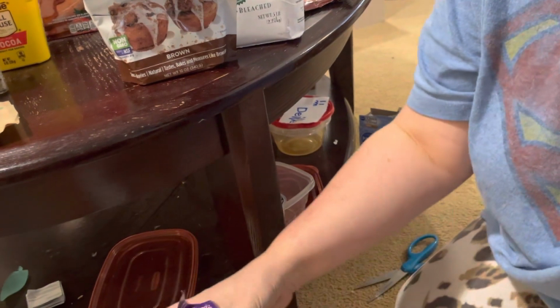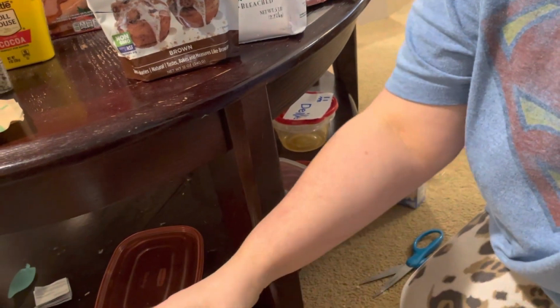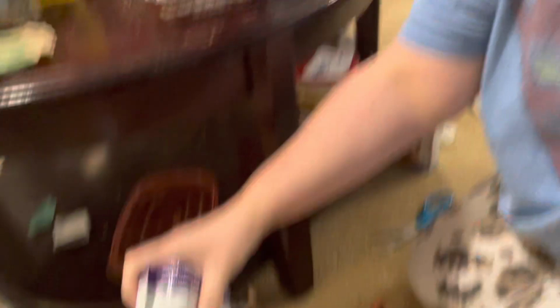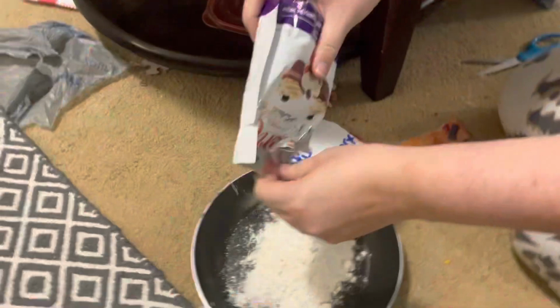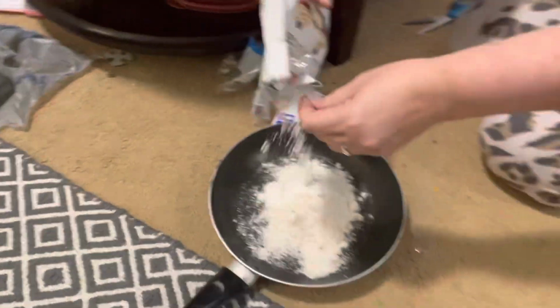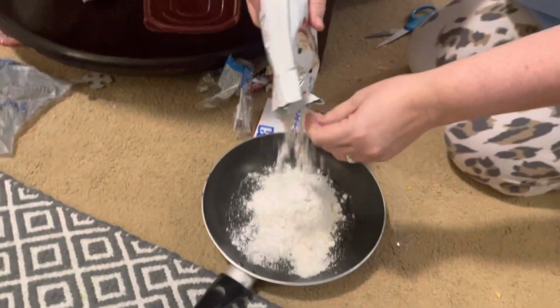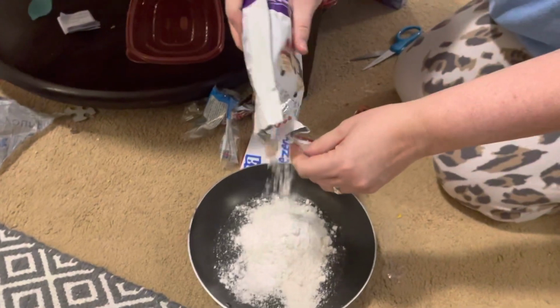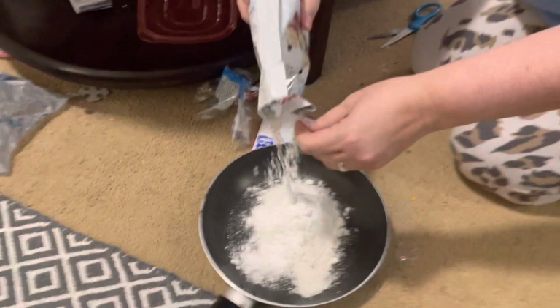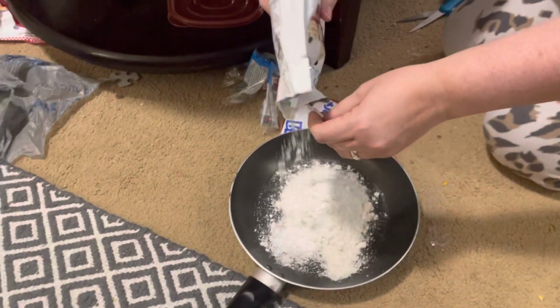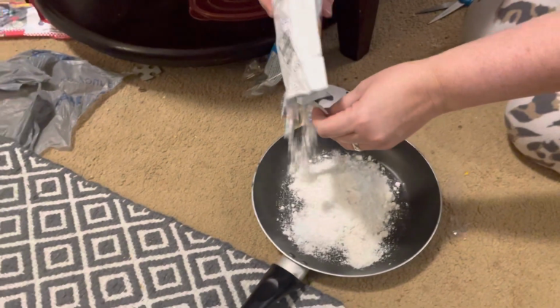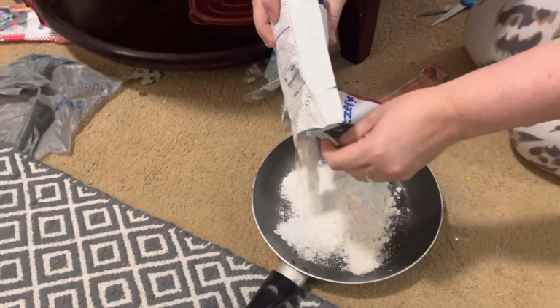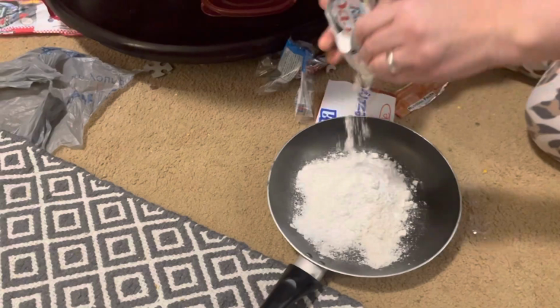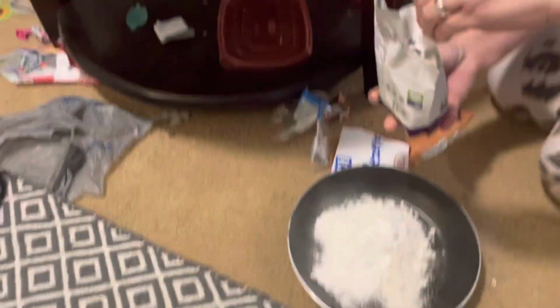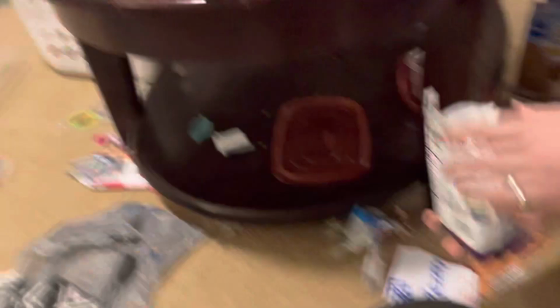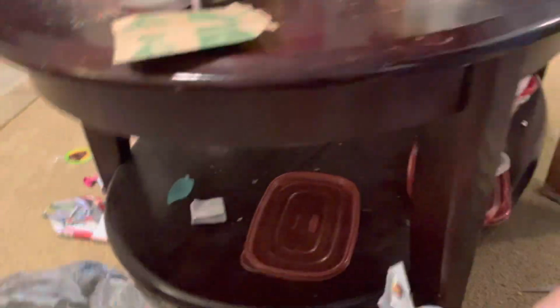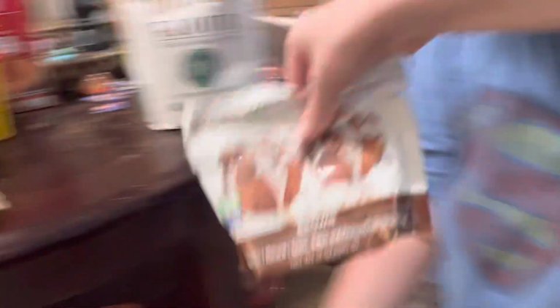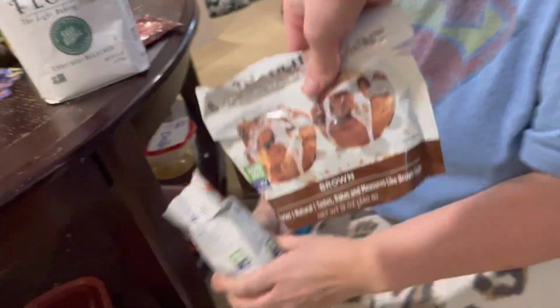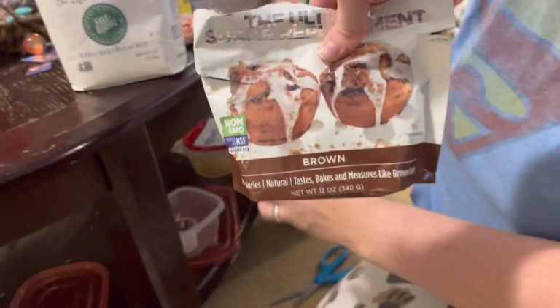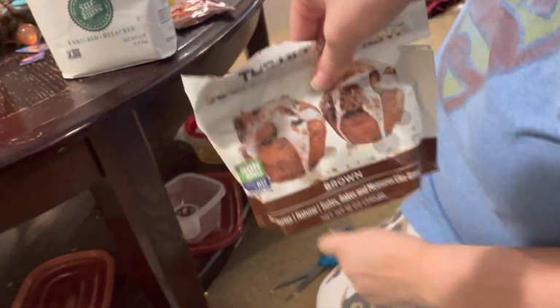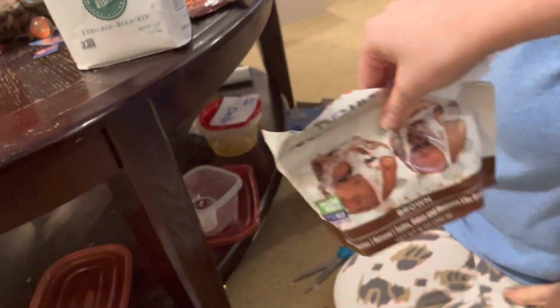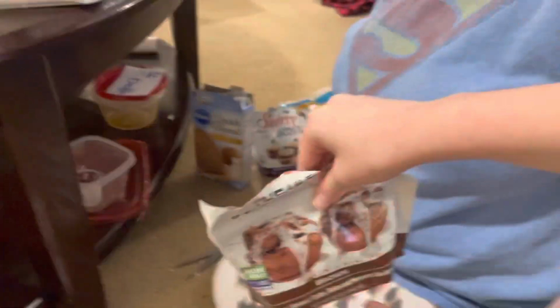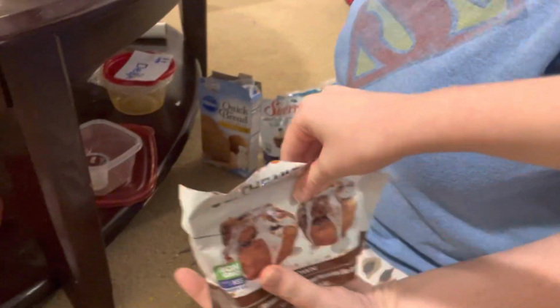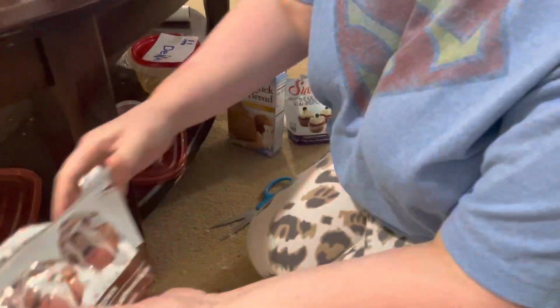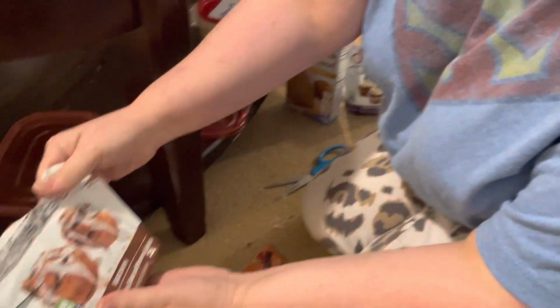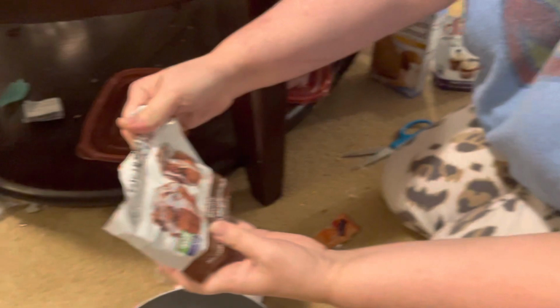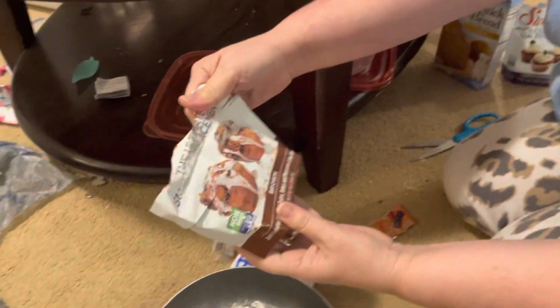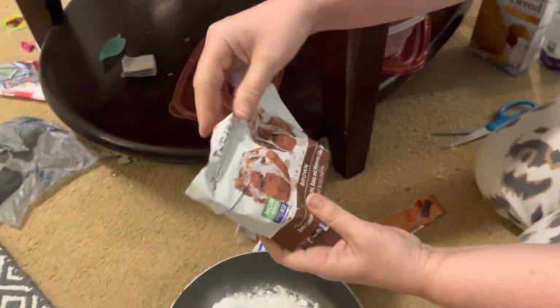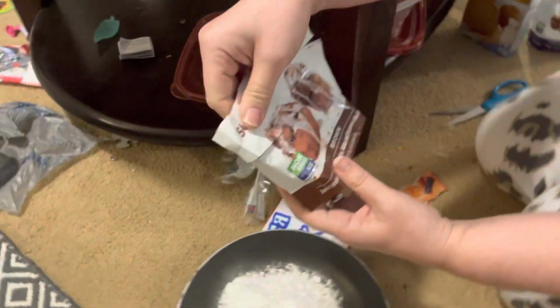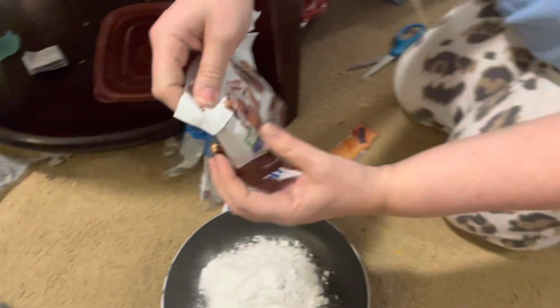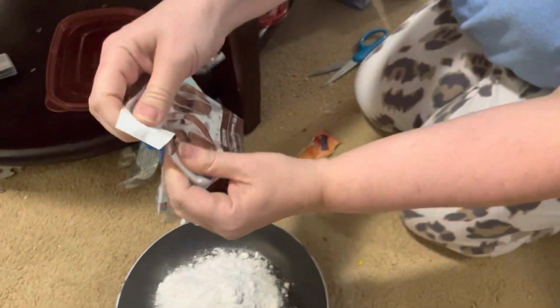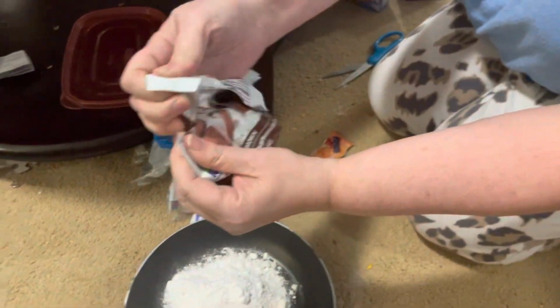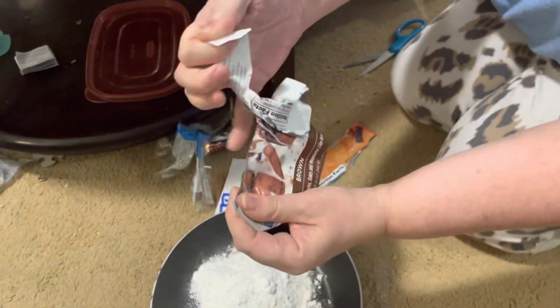It's like snow, it's like snow white — look at that! No way. Okay, next we have the ultimate Swerve Brown Sugar.